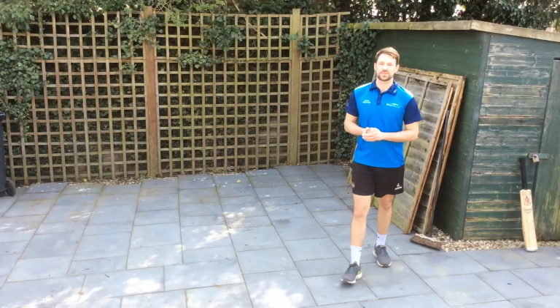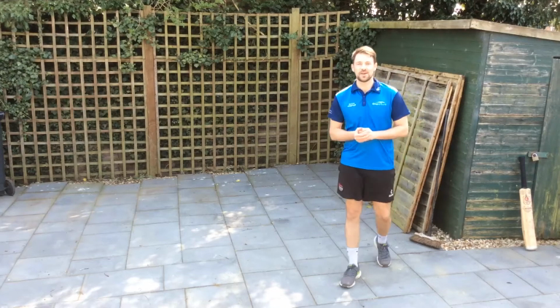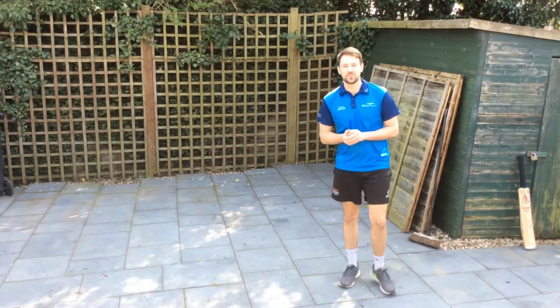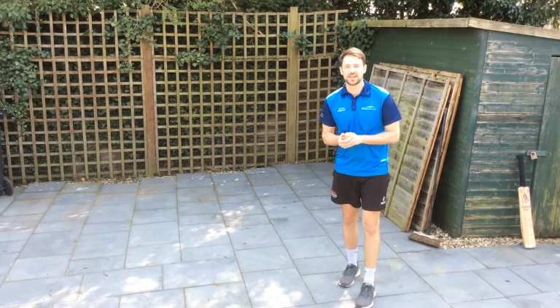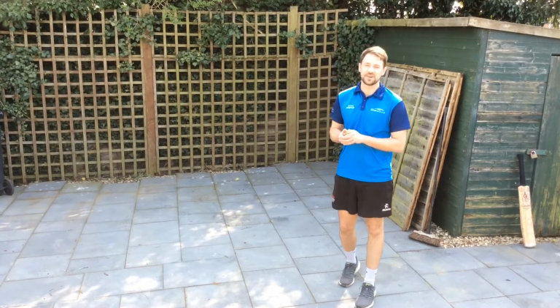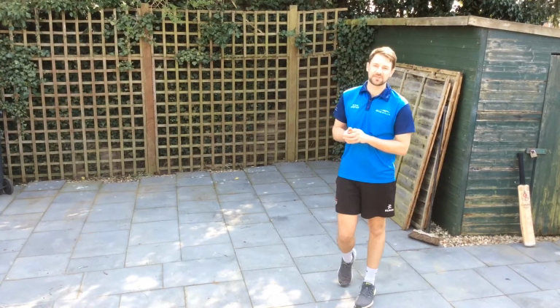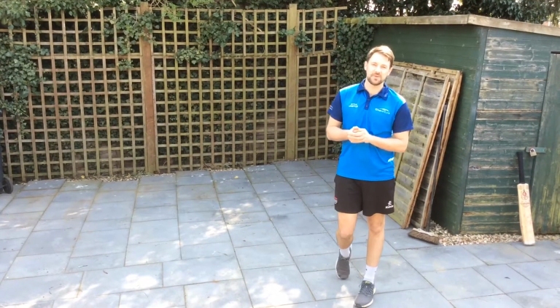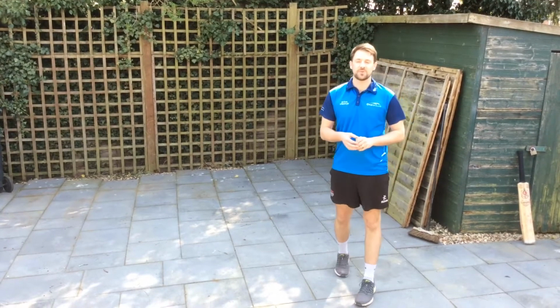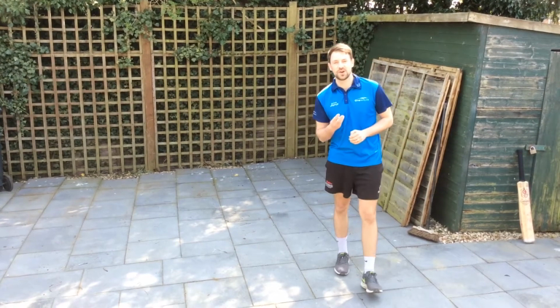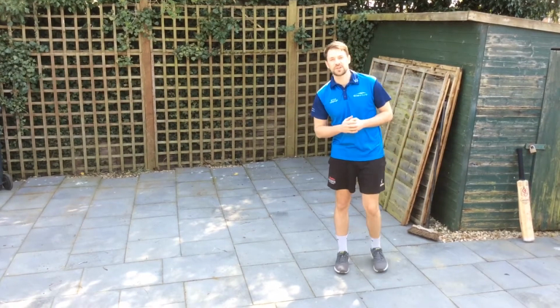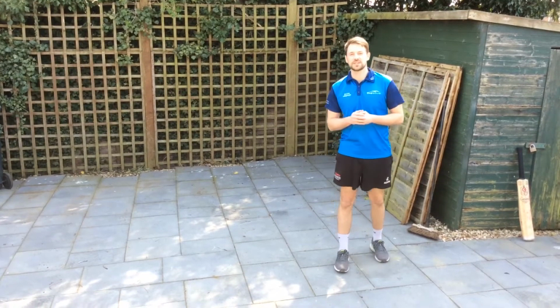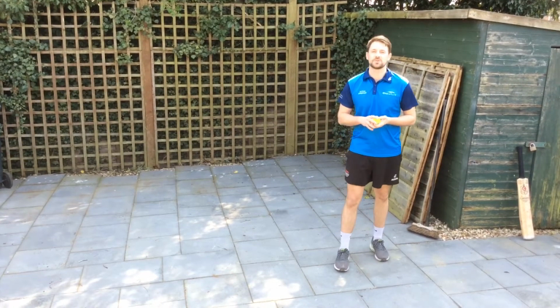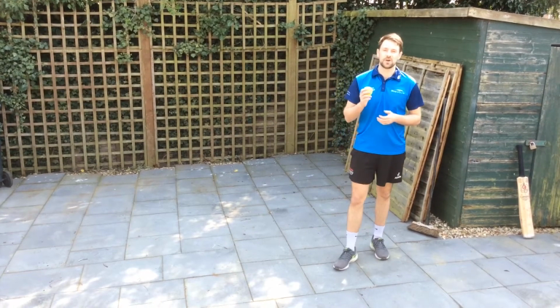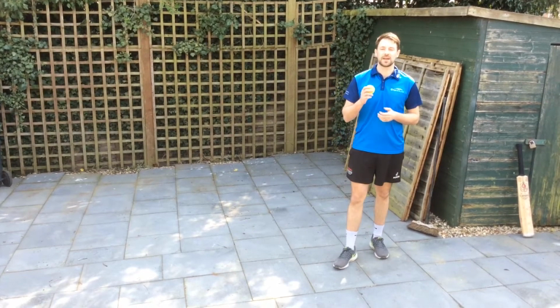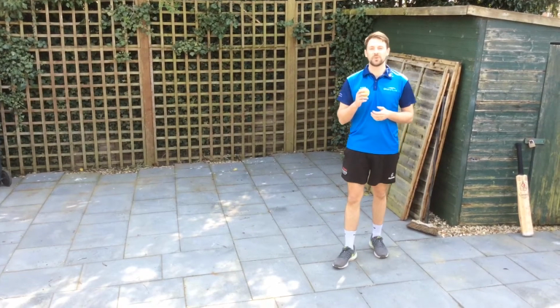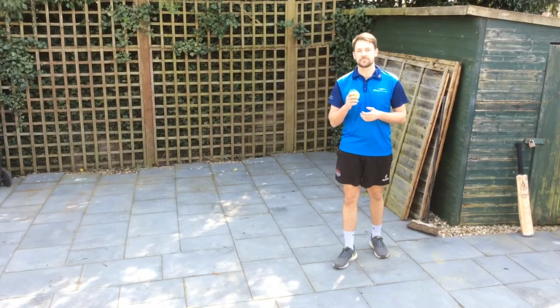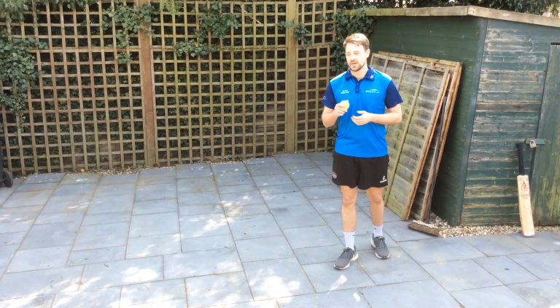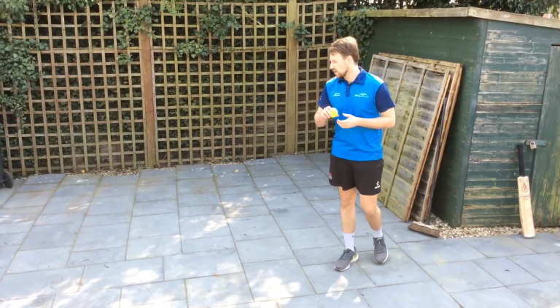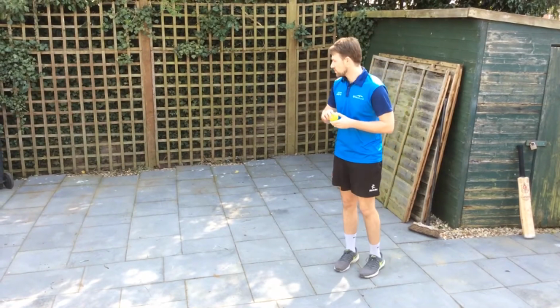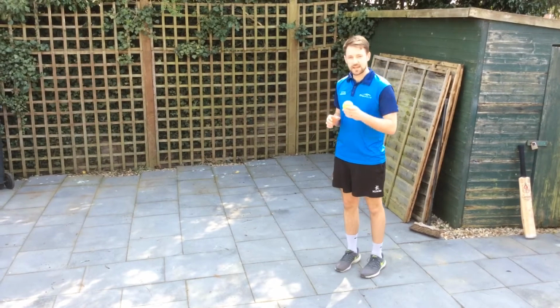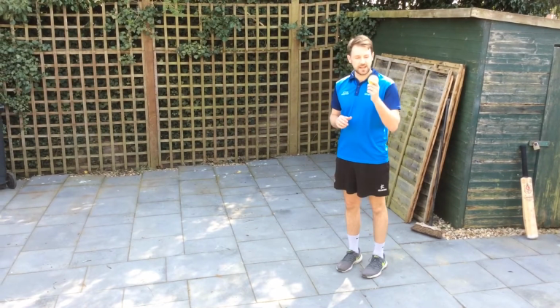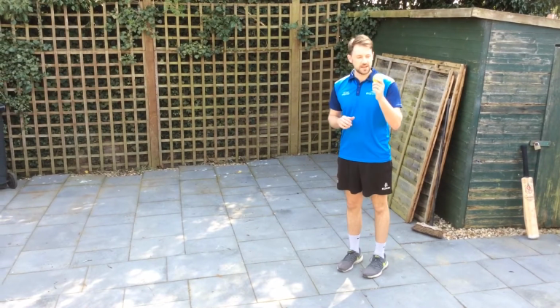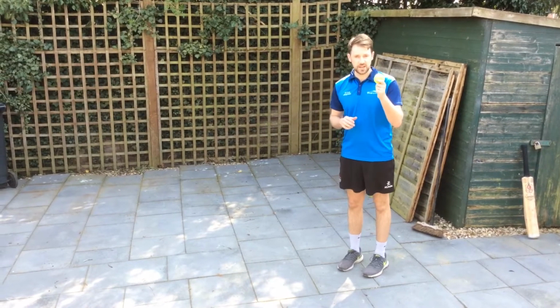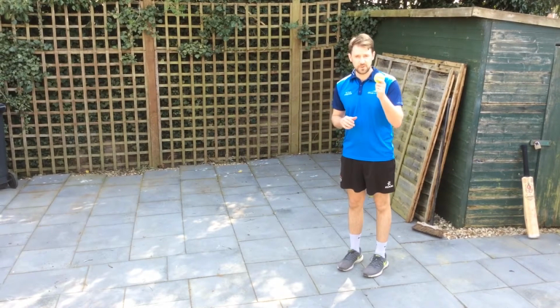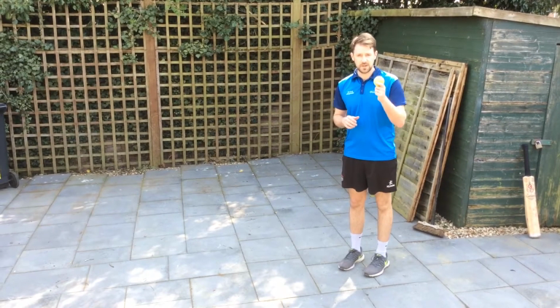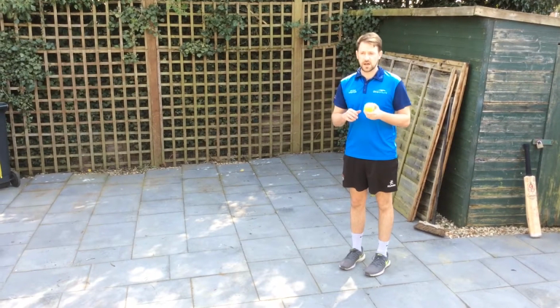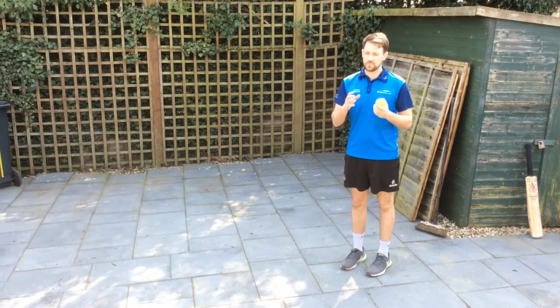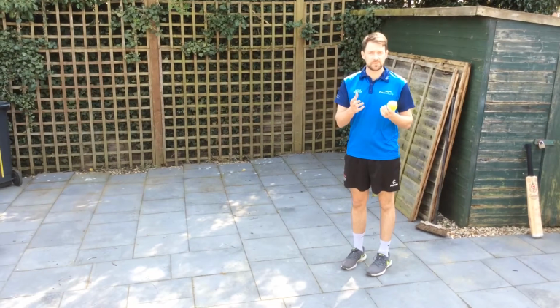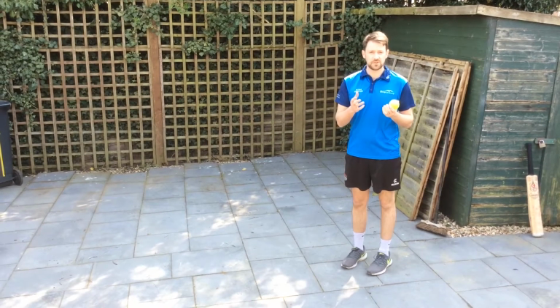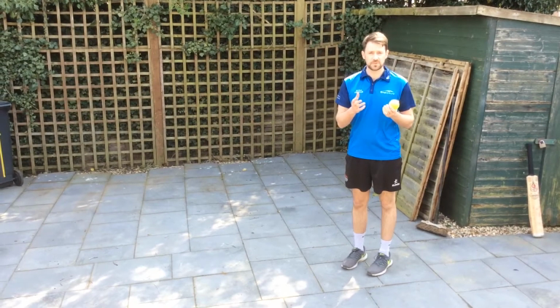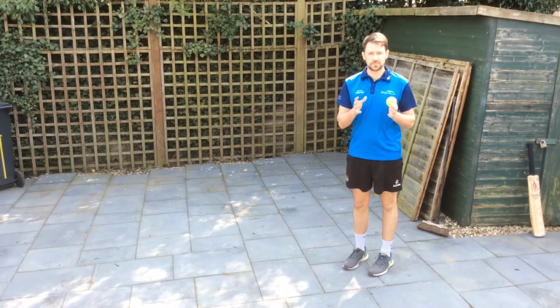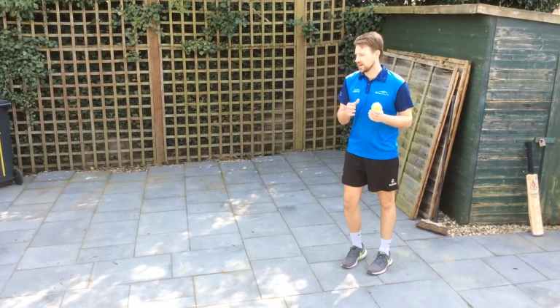Hi, it's Tom here from the One Ledger Active Lifestyles team with our third cricket challenge, which is throwing and bowling. All you need is a tennis ball, or a big ball is fine, or a sponge ball is absolutely fine.